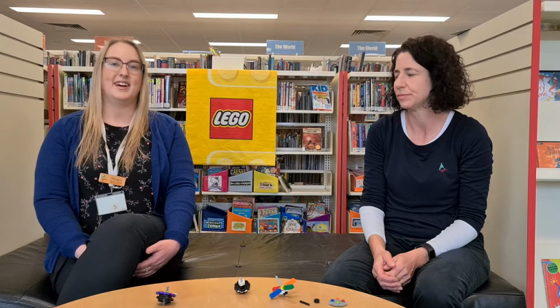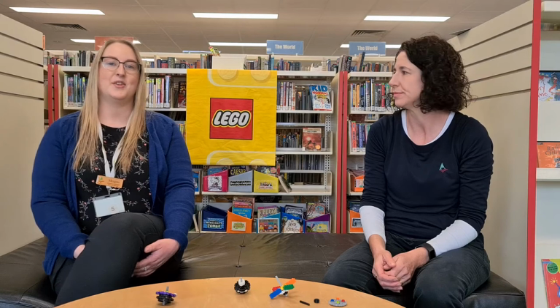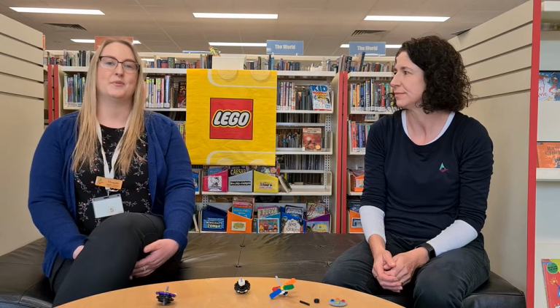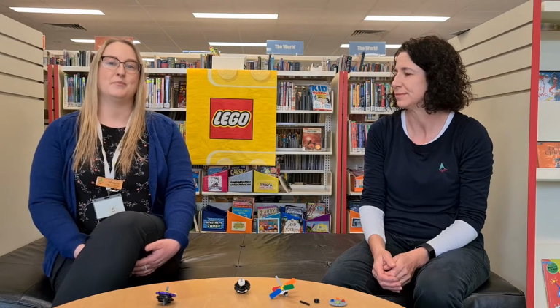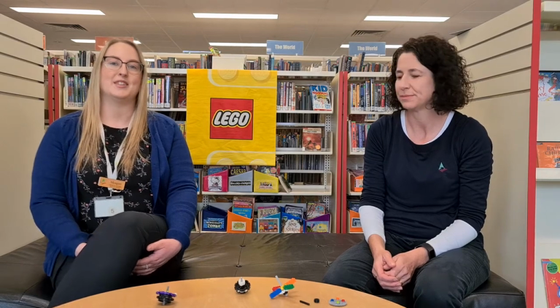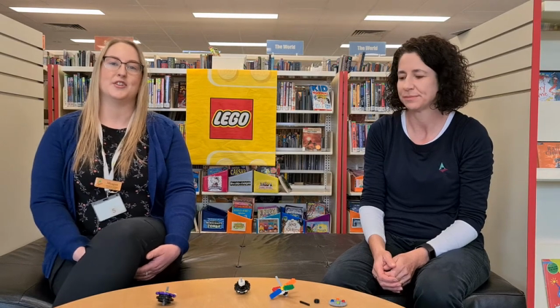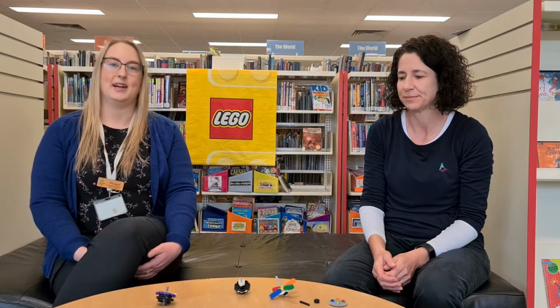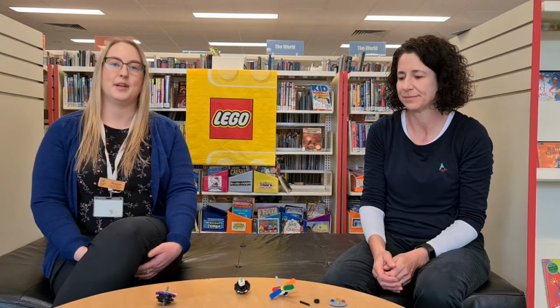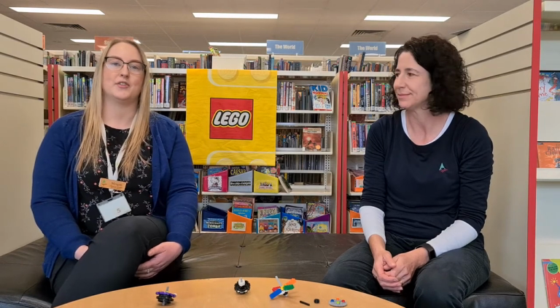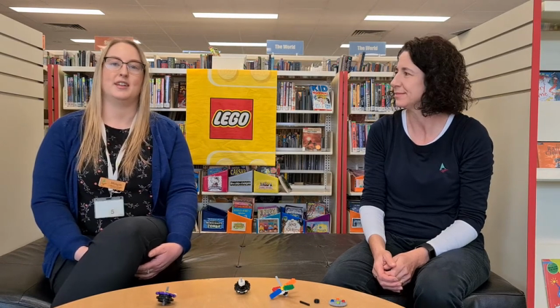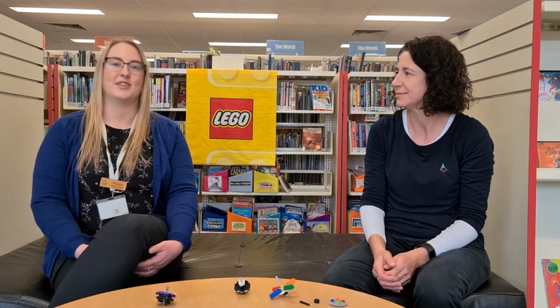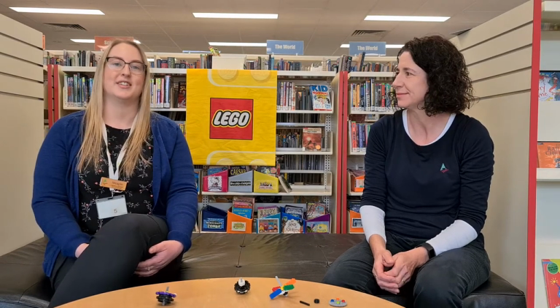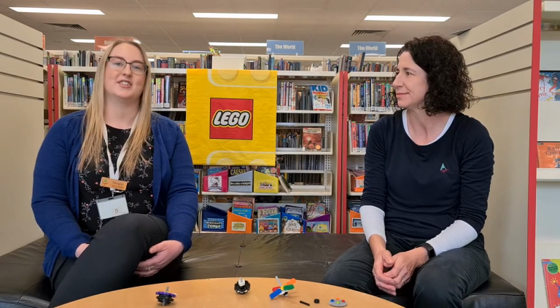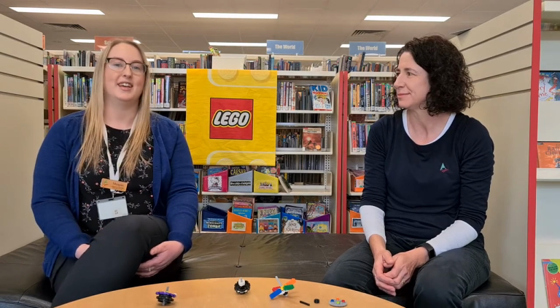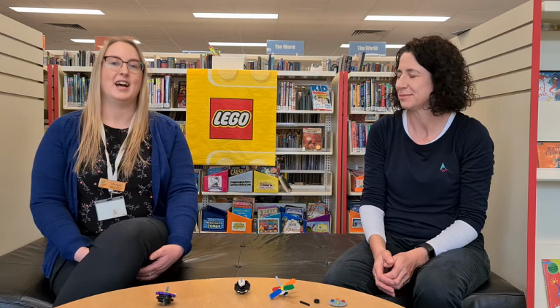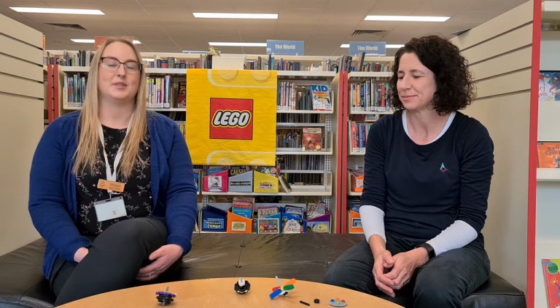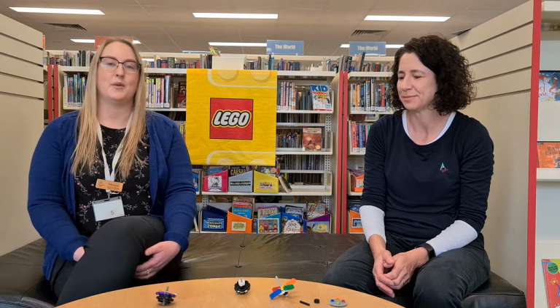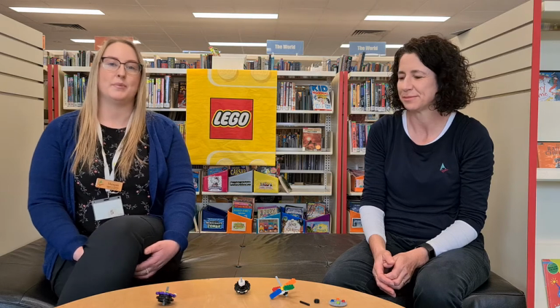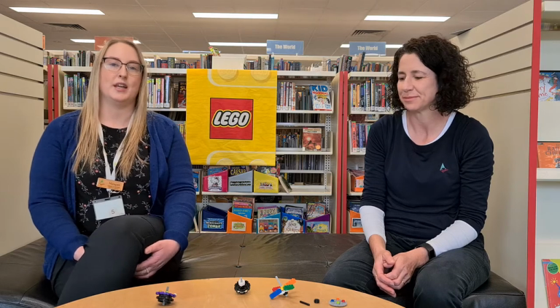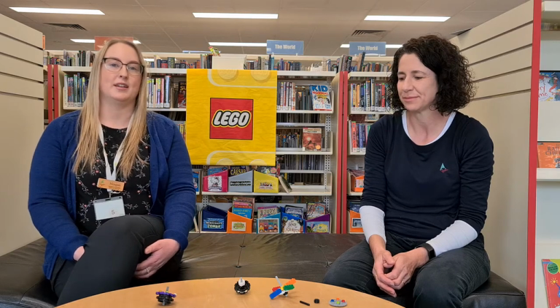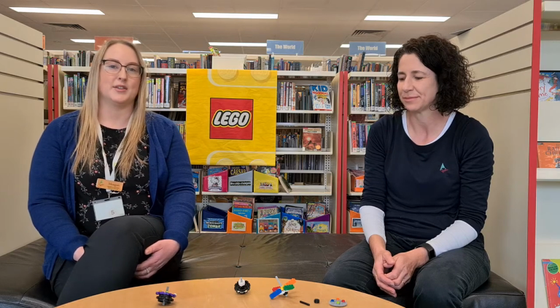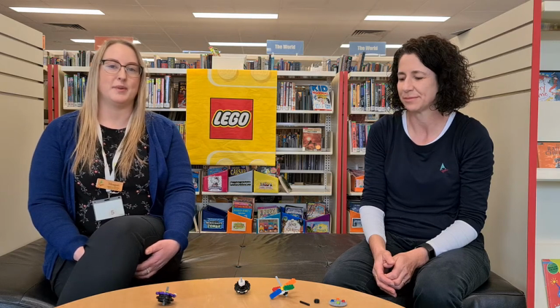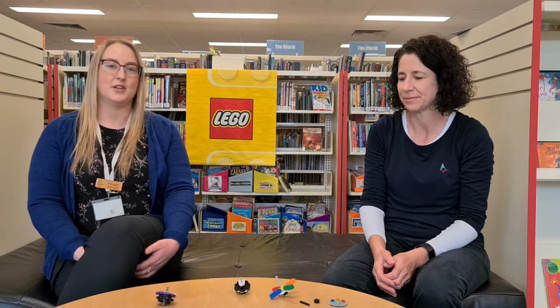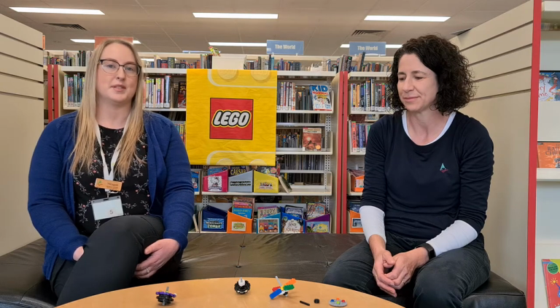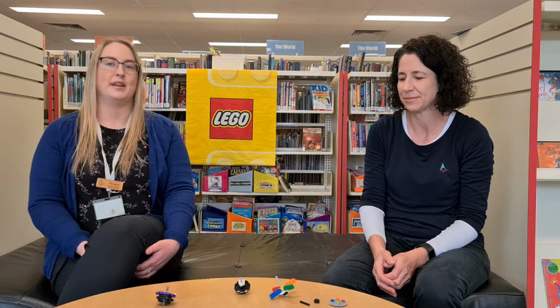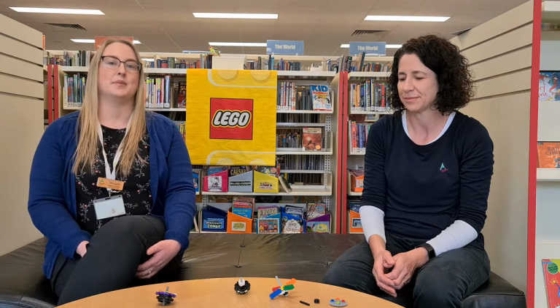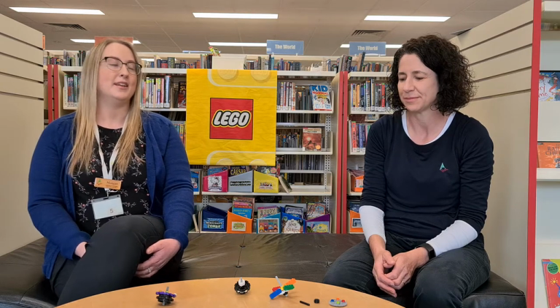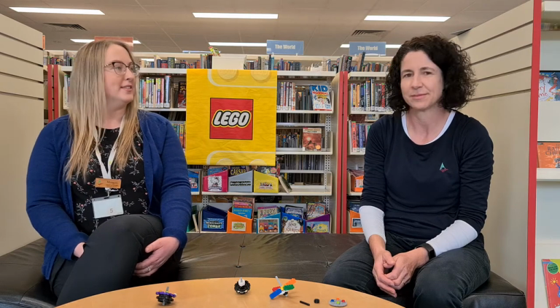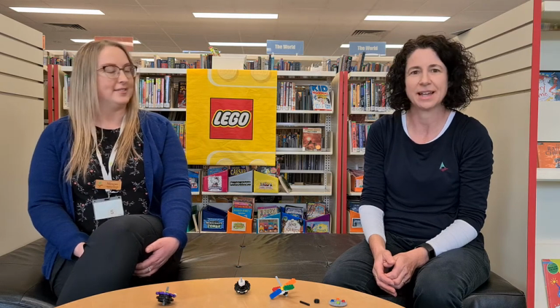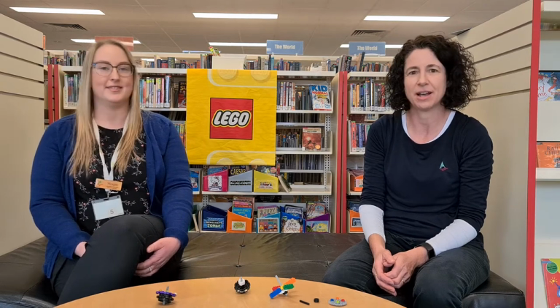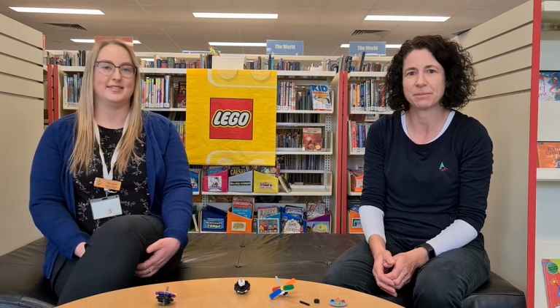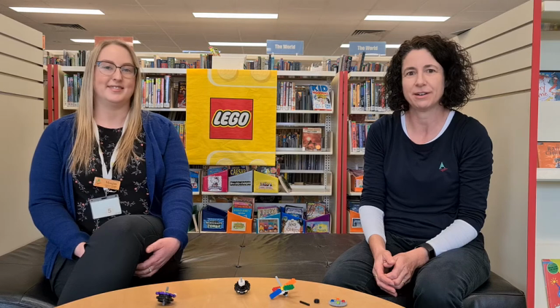Hi everyone, welcome back to Newry Library for another LEGO Cruise session. Today we are building LEGO spinning tops. My name is Megan and I'm Gabrielle.